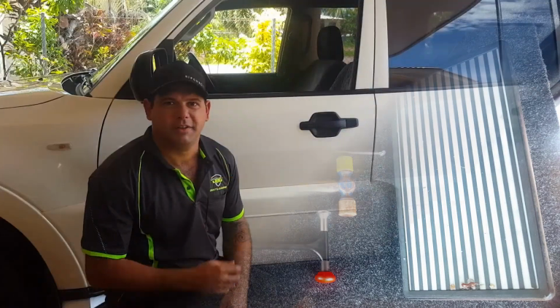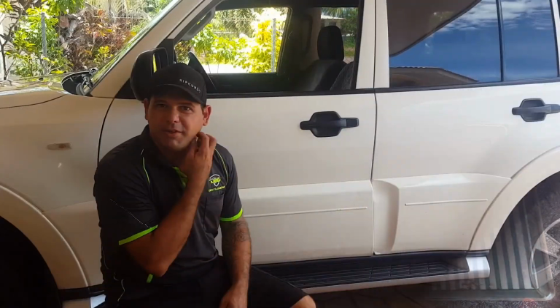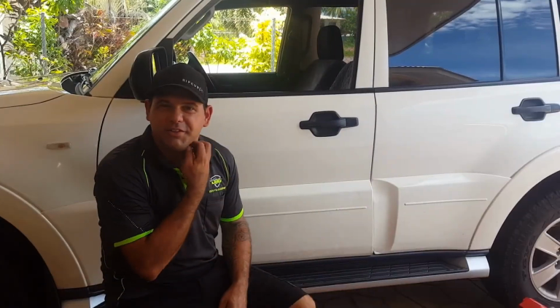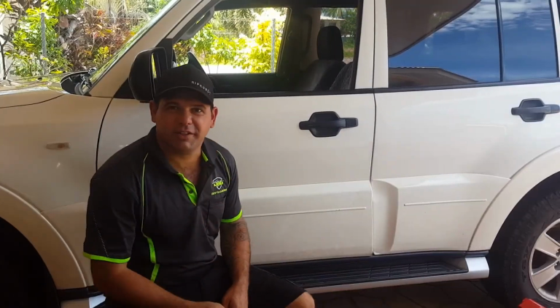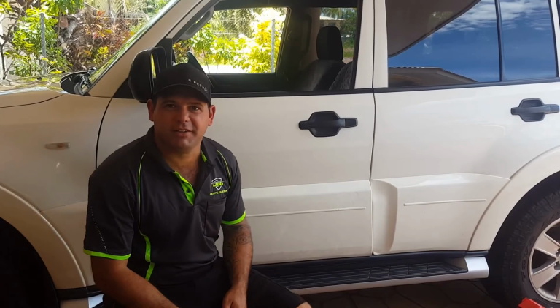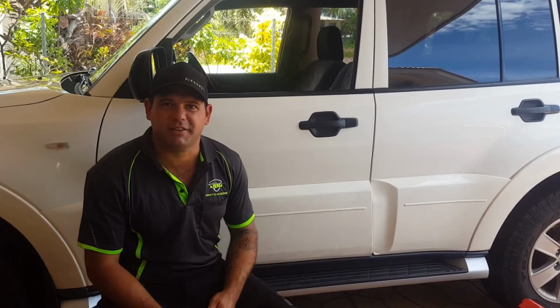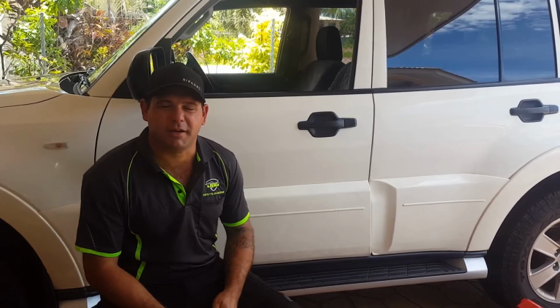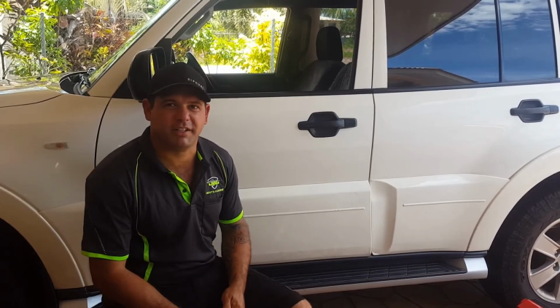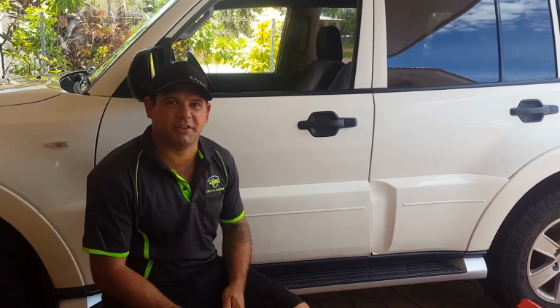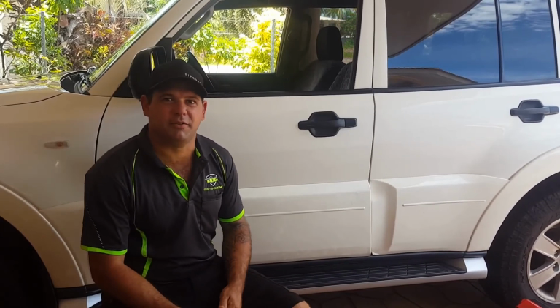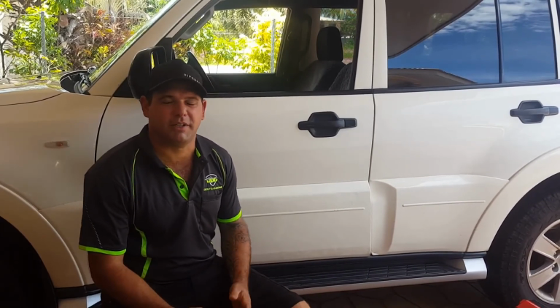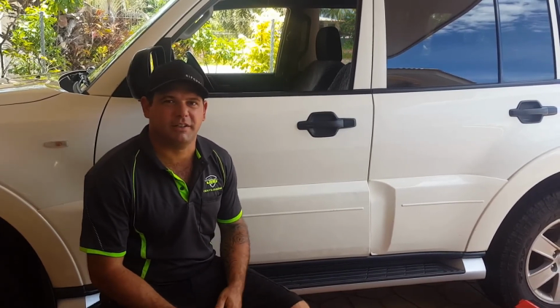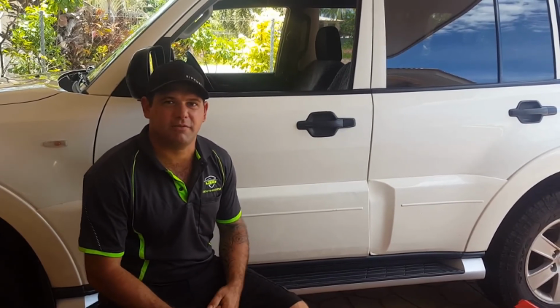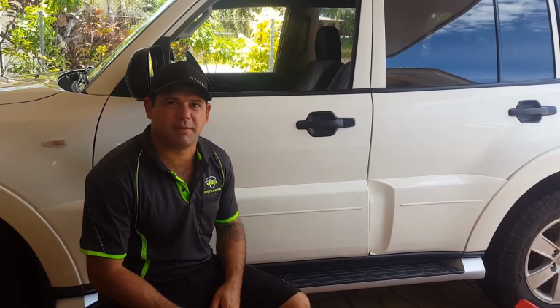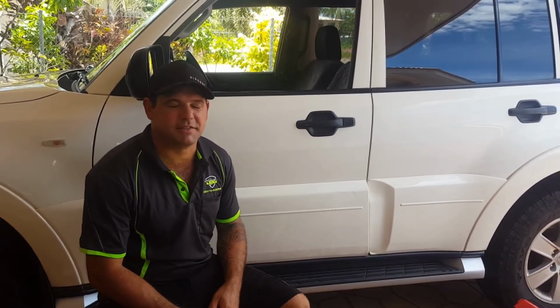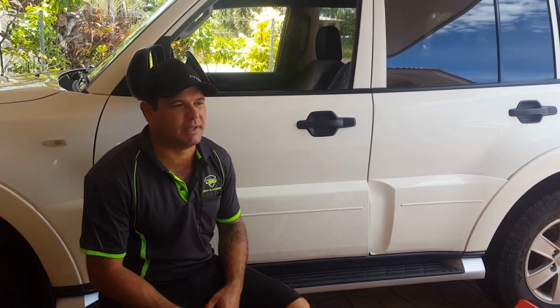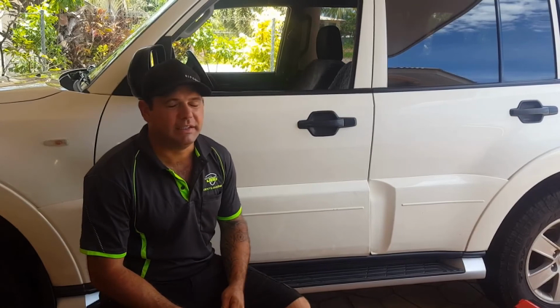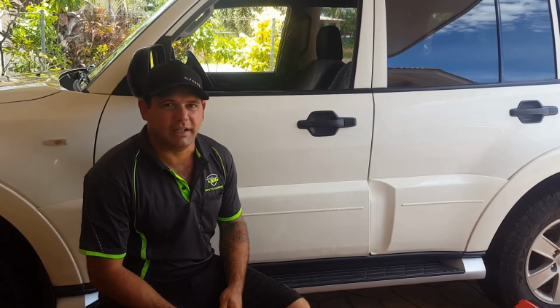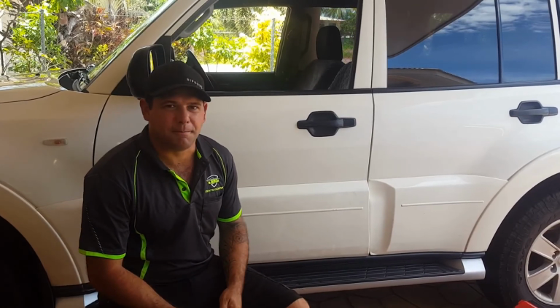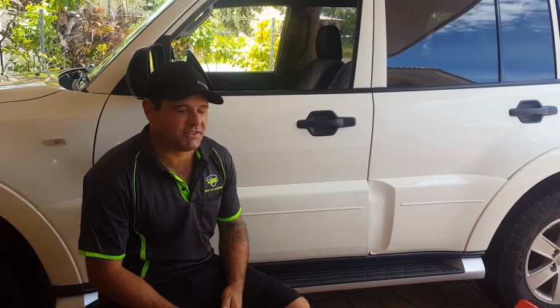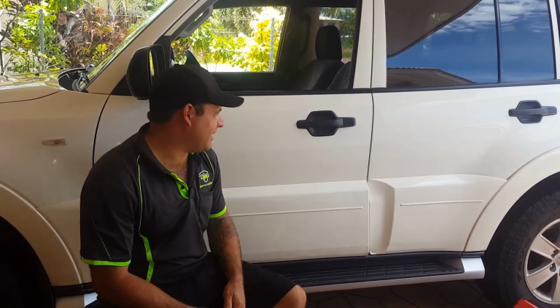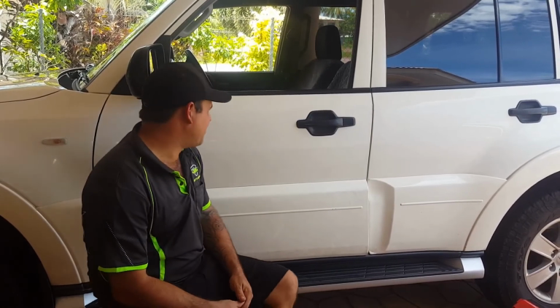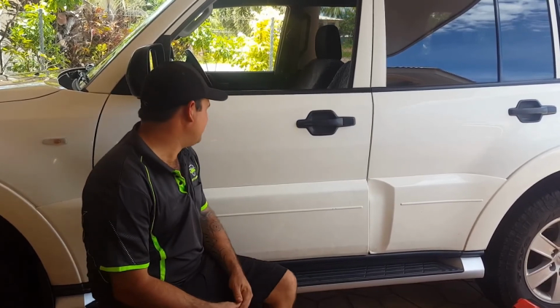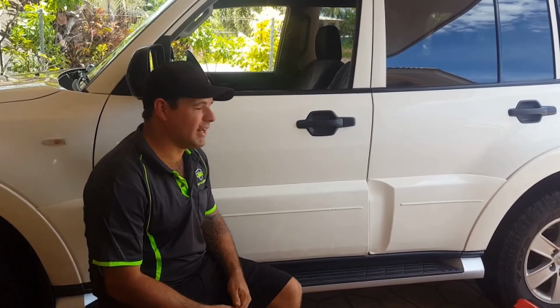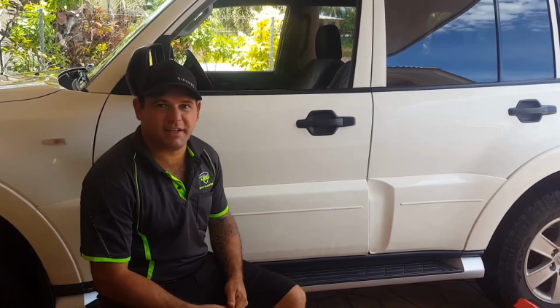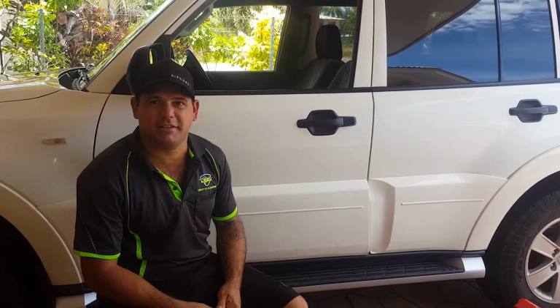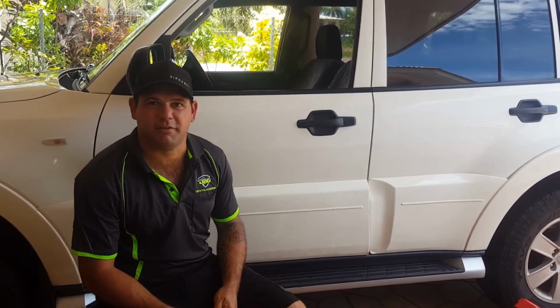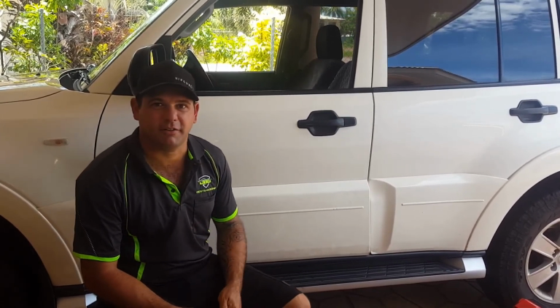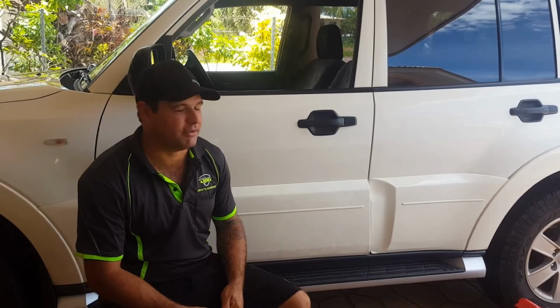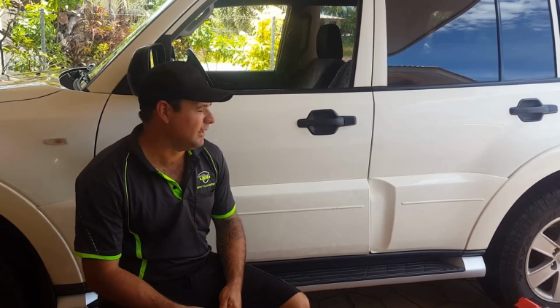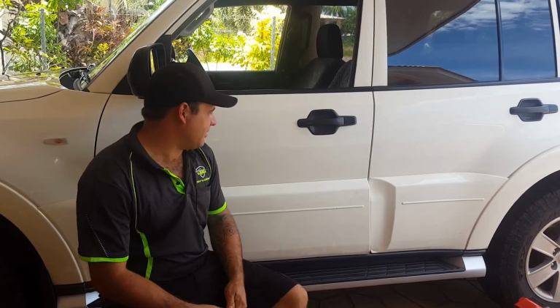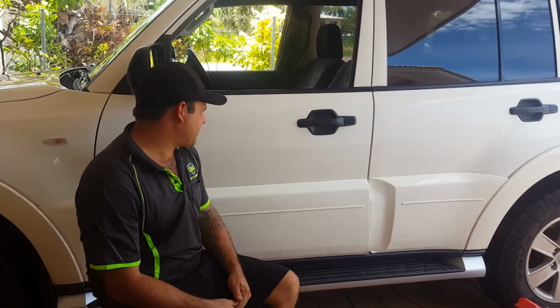I hope you enjoyed this little video guys, and hopefully it gives you an idea of what we can achieve with paintless dent repair. As you can see, that was a pretty nasty dent and we've got it looking really good for this customer.